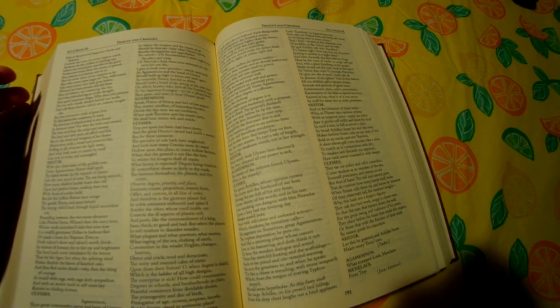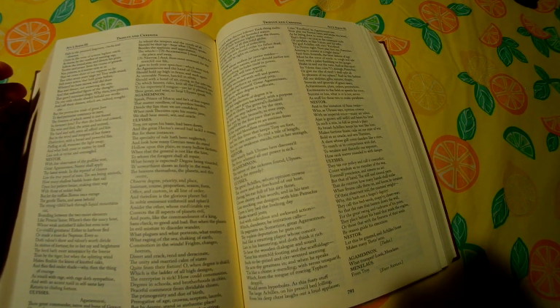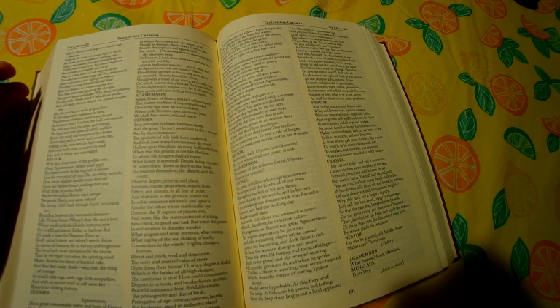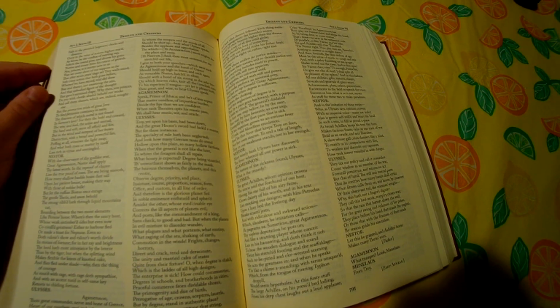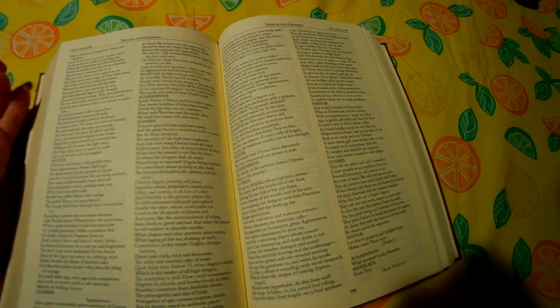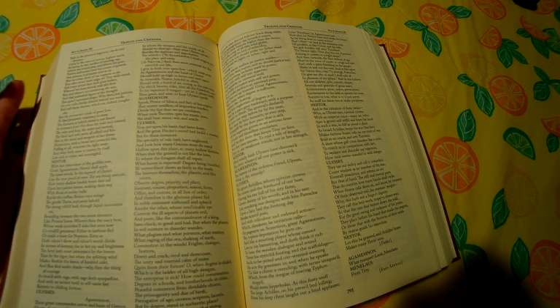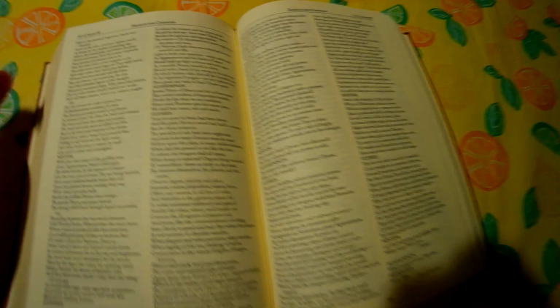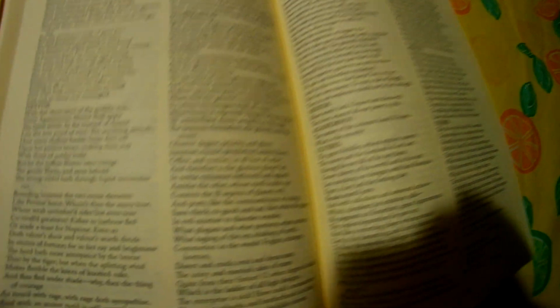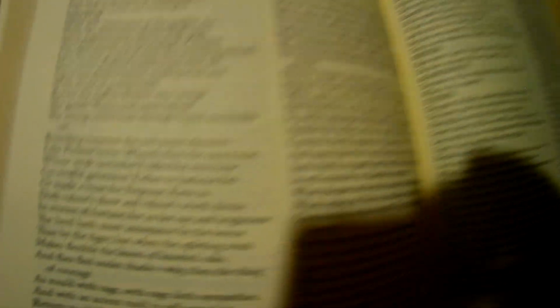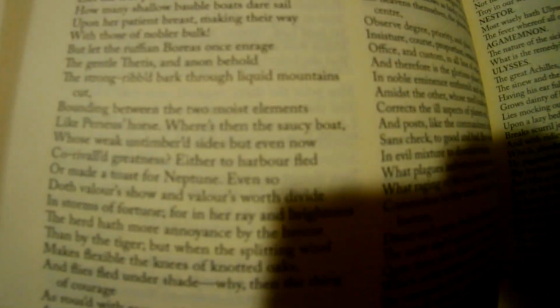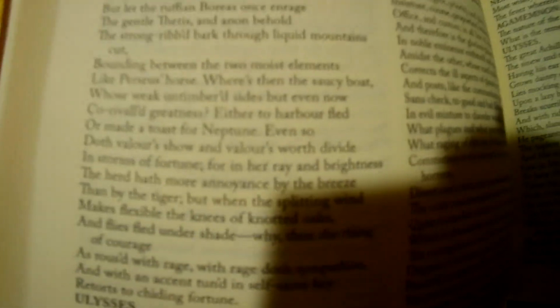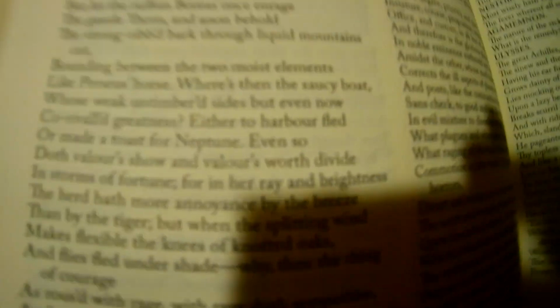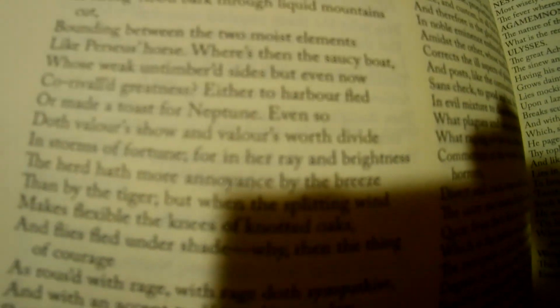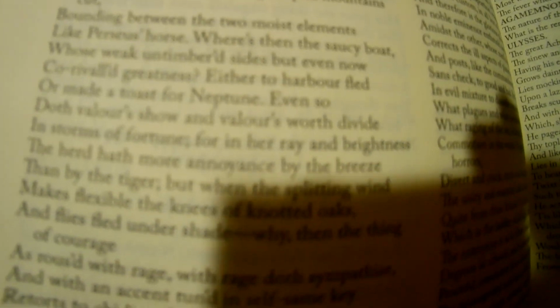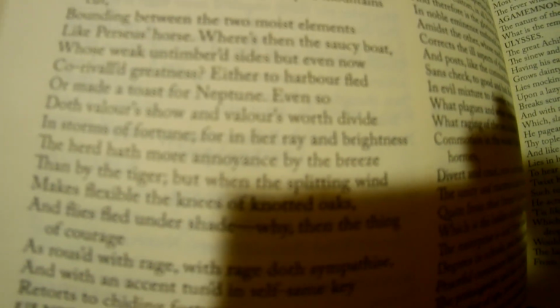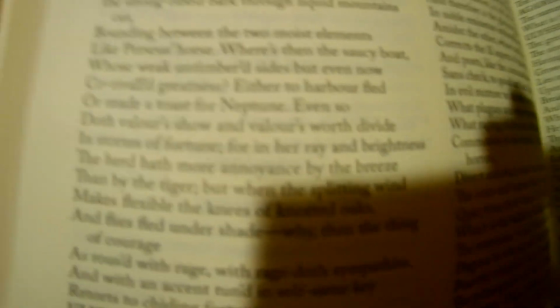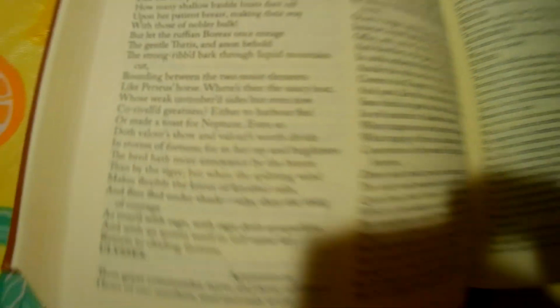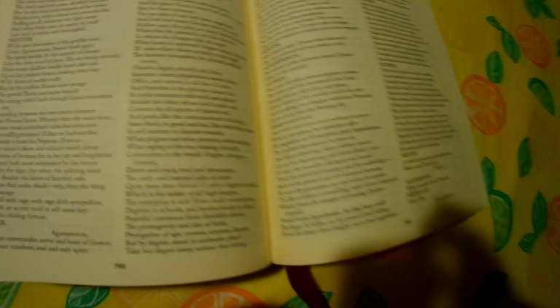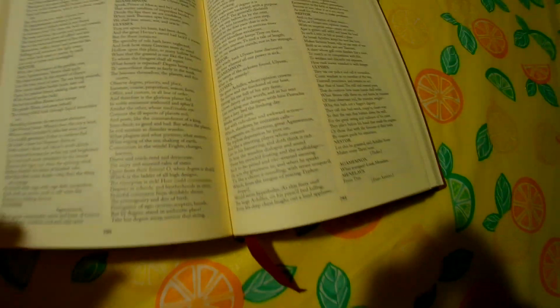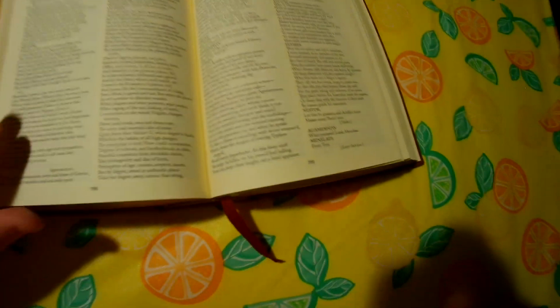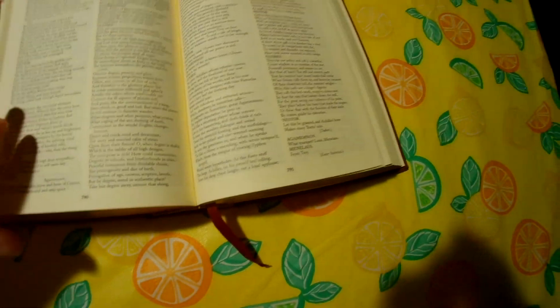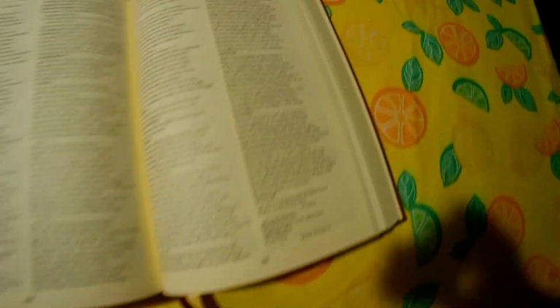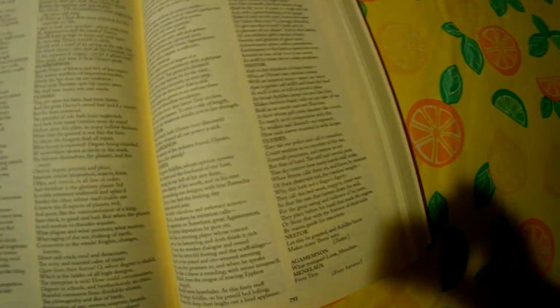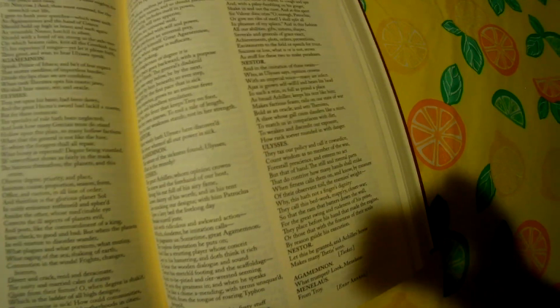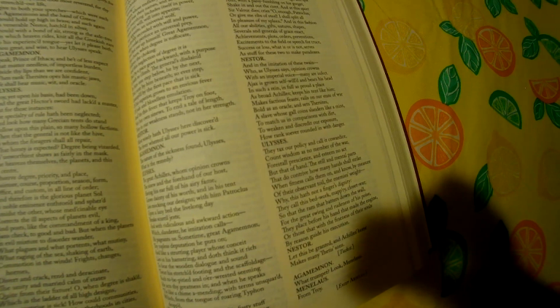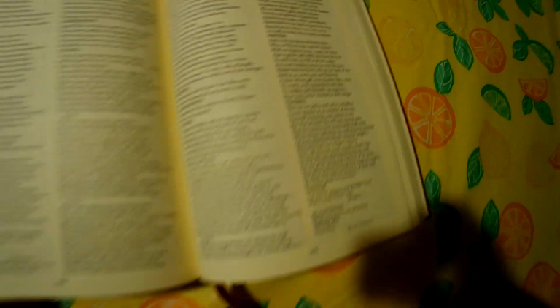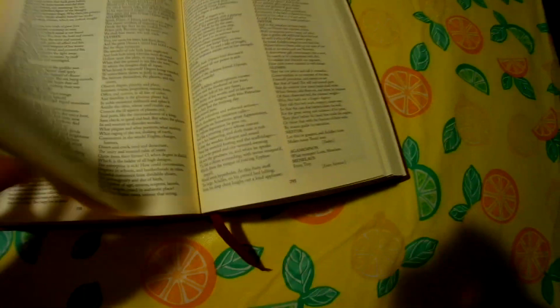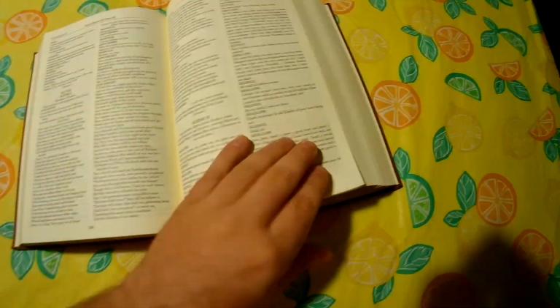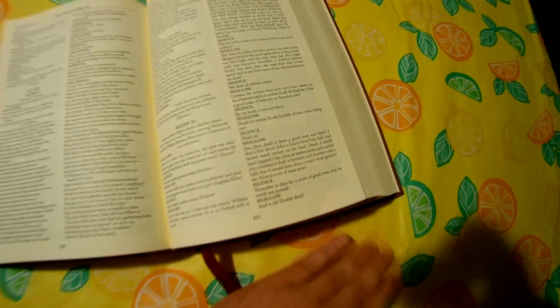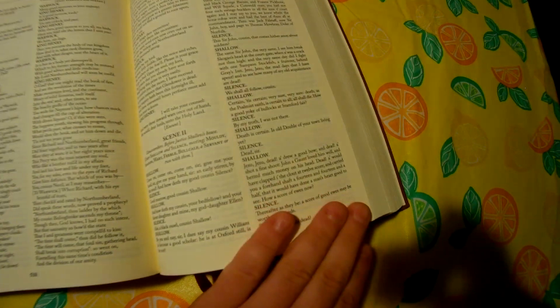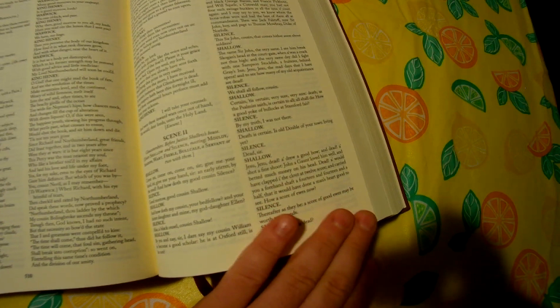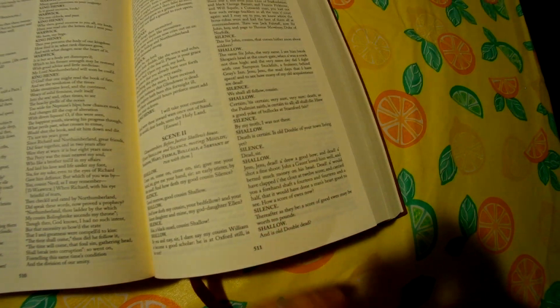One thing I will say is, in addition to — obviously — it's written in Shakespearean English, I do not like this font. The size of the font, in addition to whatever kind of font that it is, is not my favorite. I don't like that.